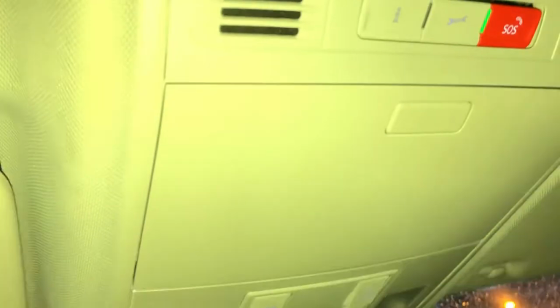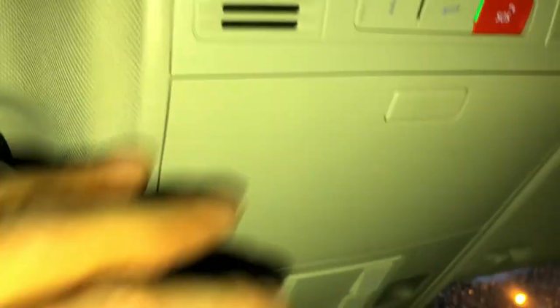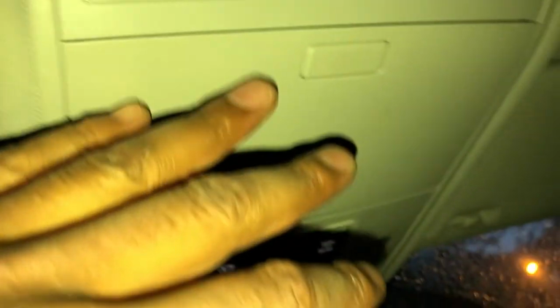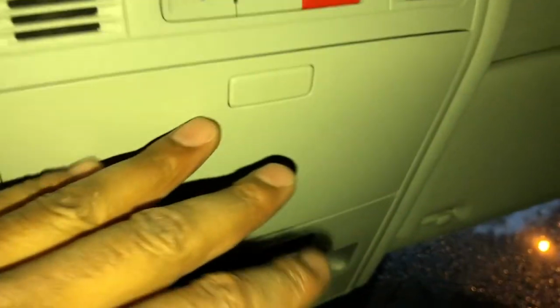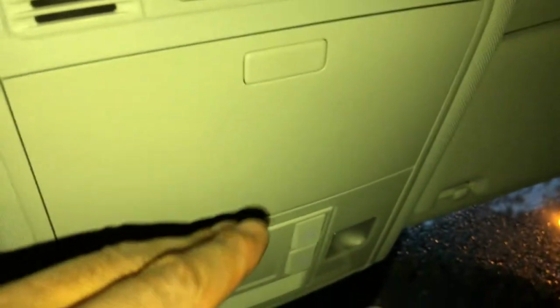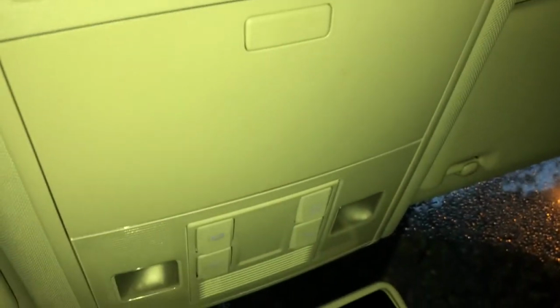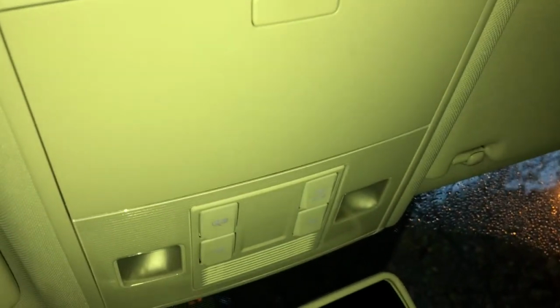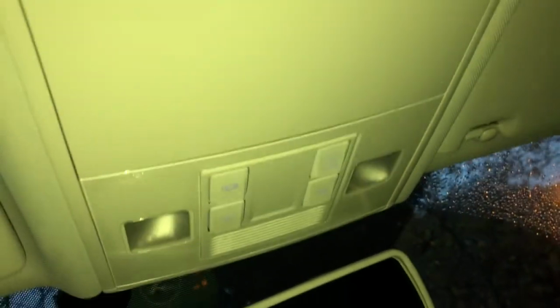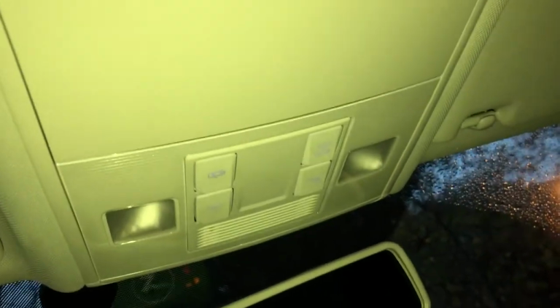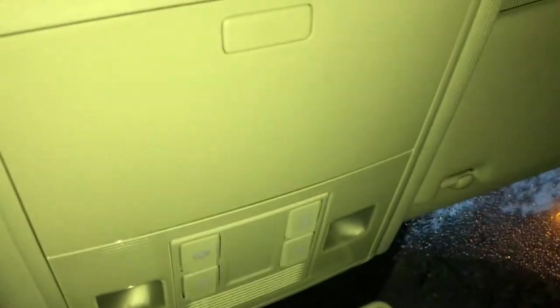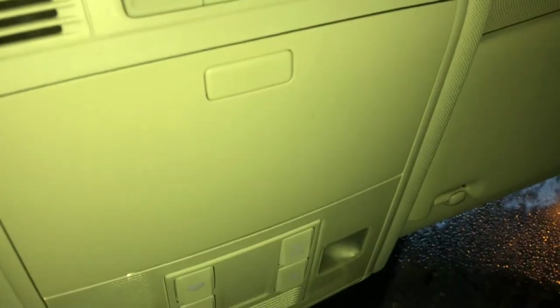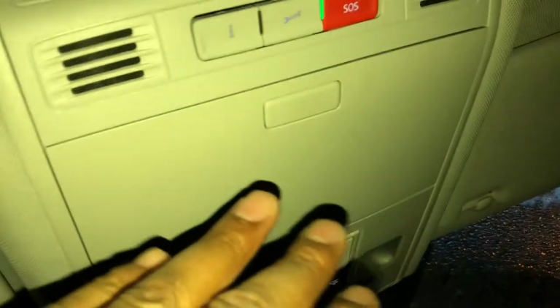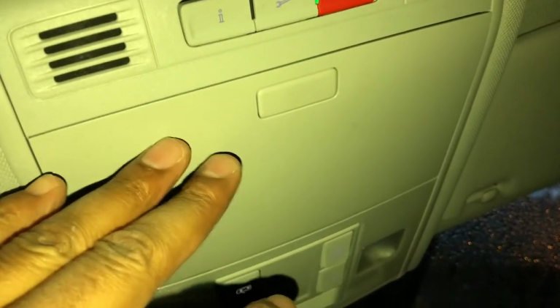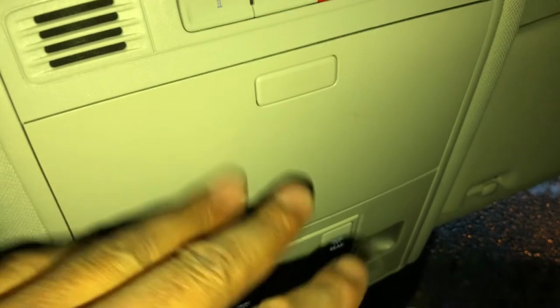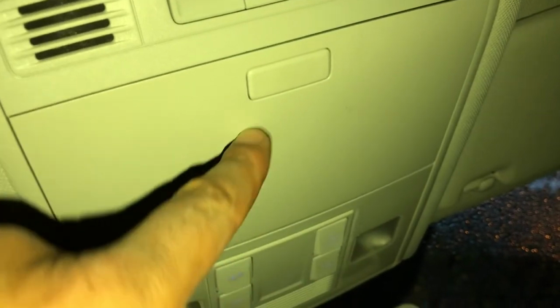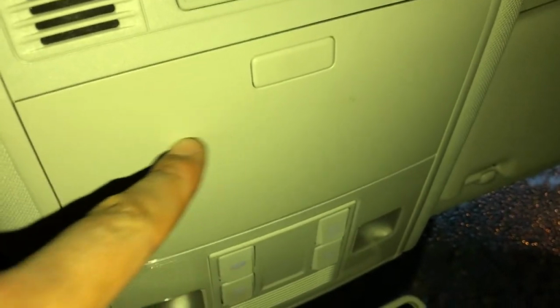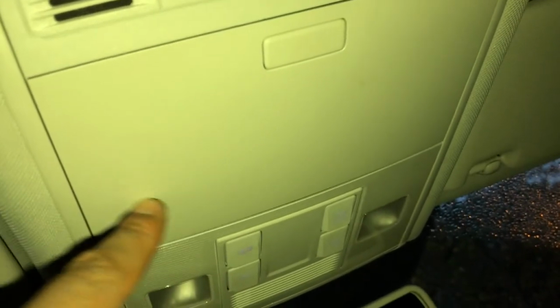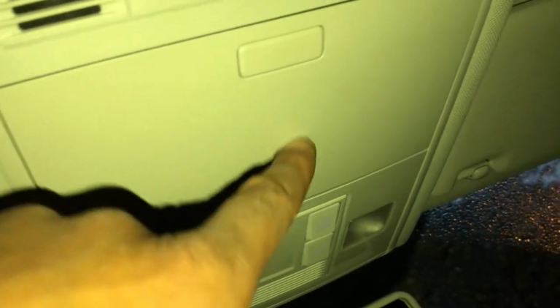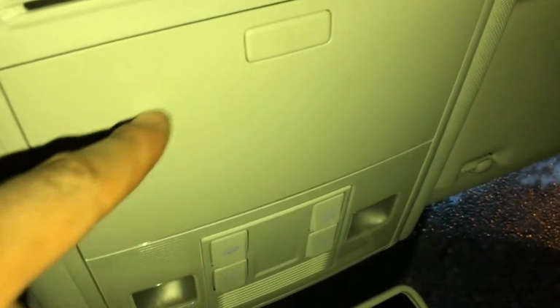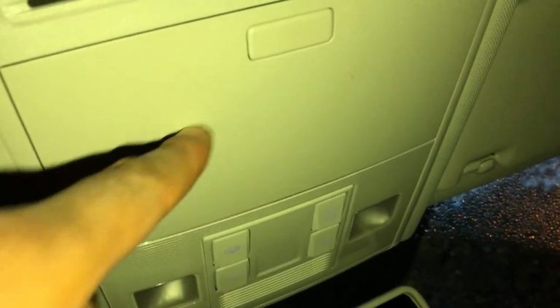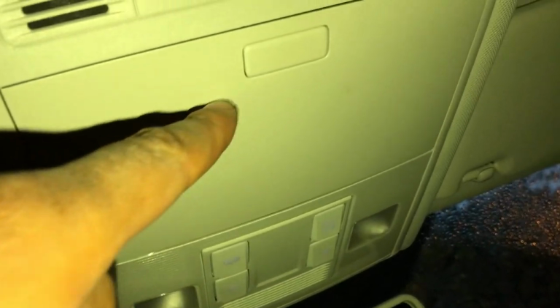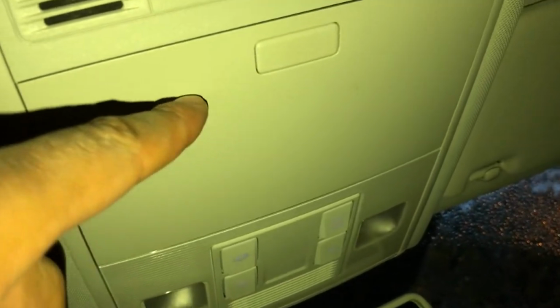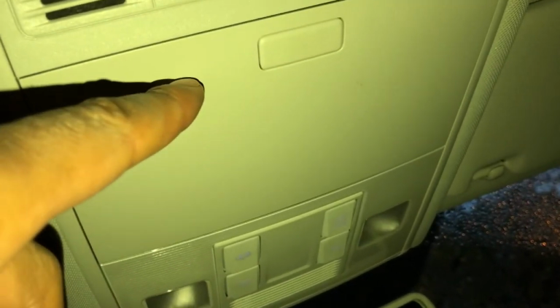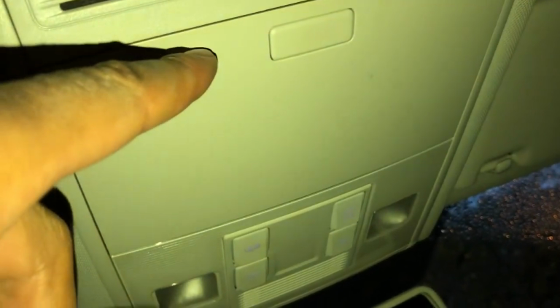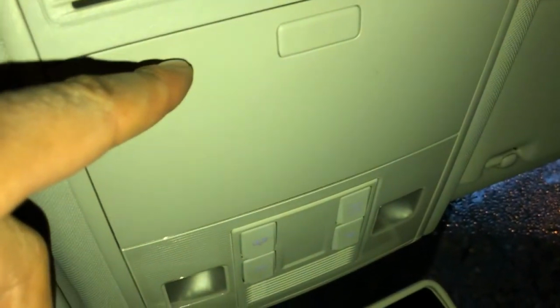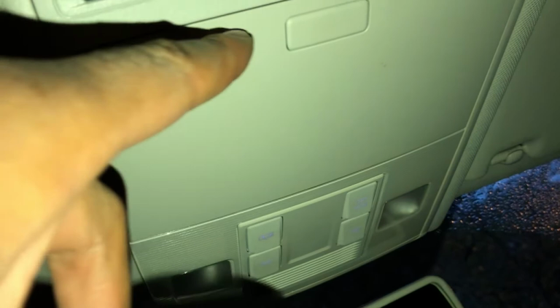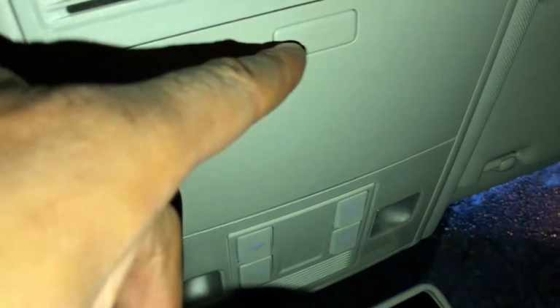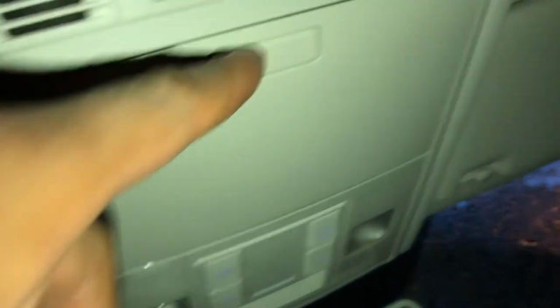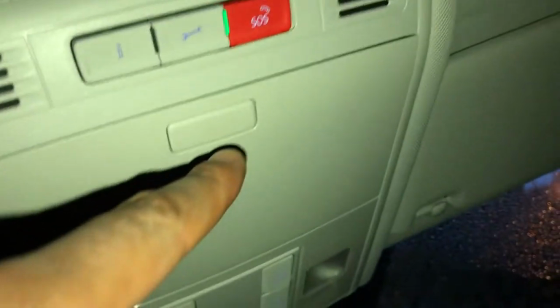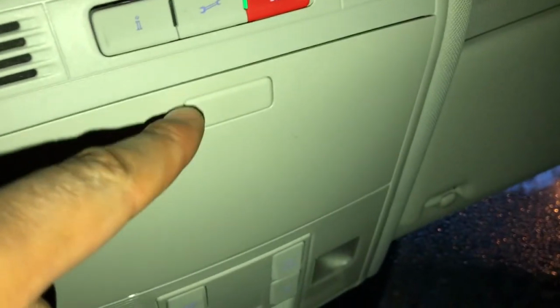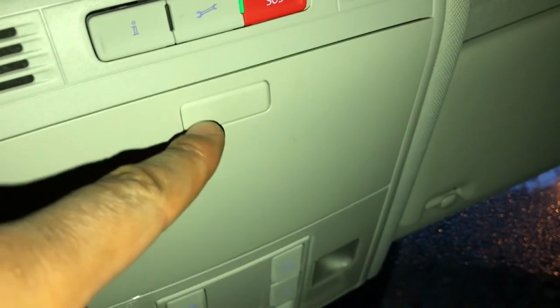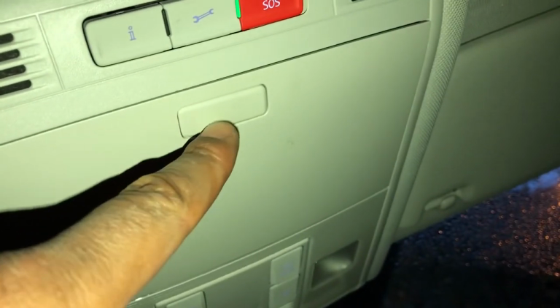All right, I am going to talk to you about the sunglasses compartment. If you look above your head, there's a hidden compartment right here. This is called the sunglasses compartment, where you put your sunglasses in case the sun is shining too bright. To open it, all you do is press this button.